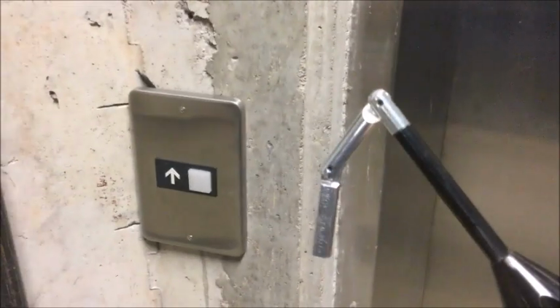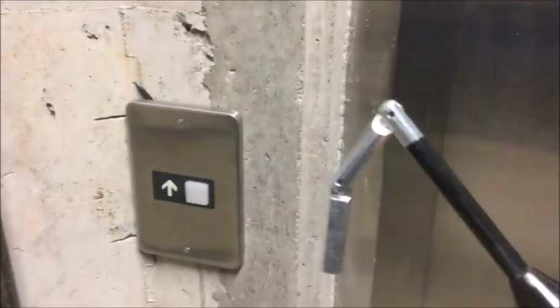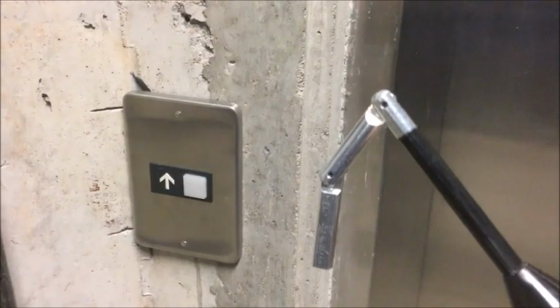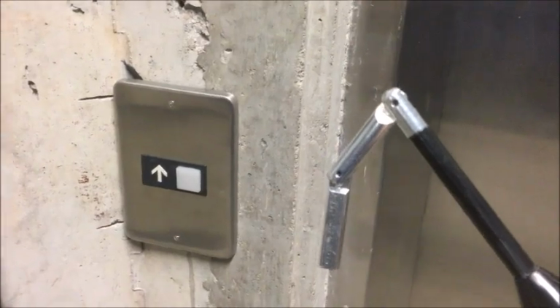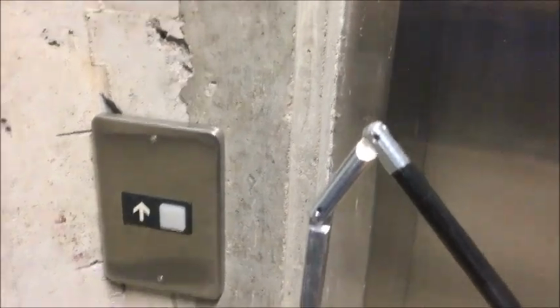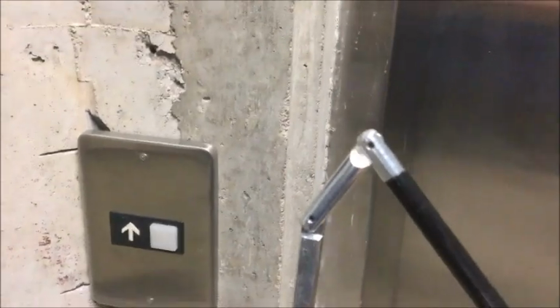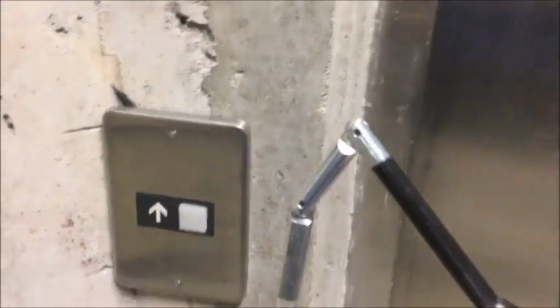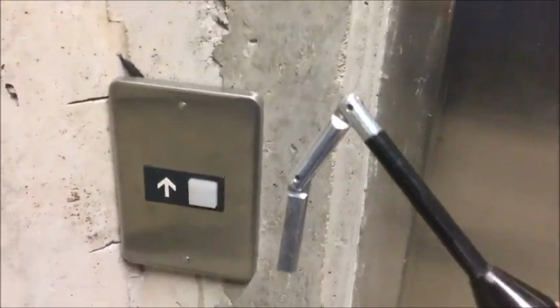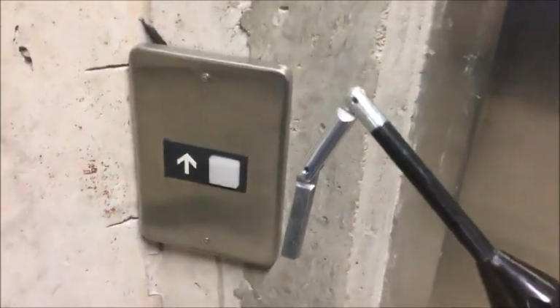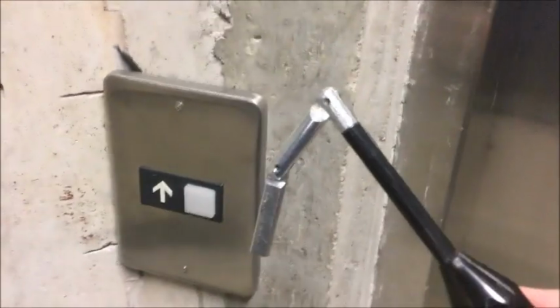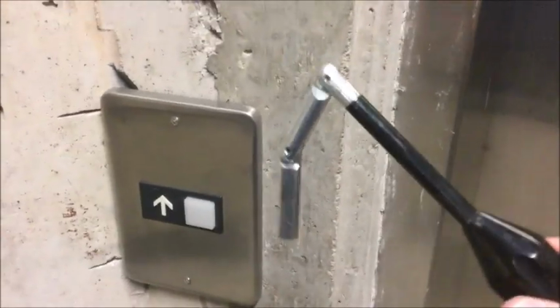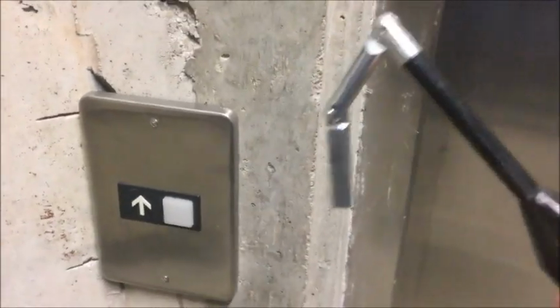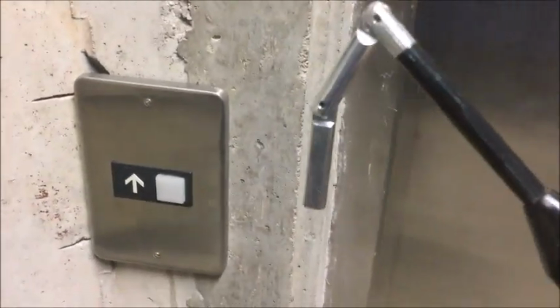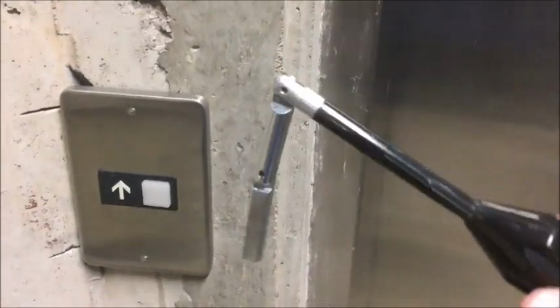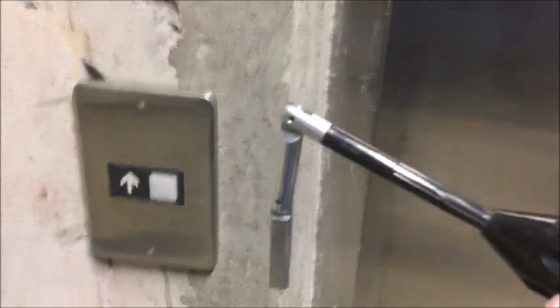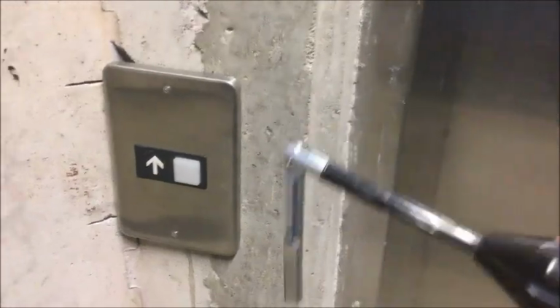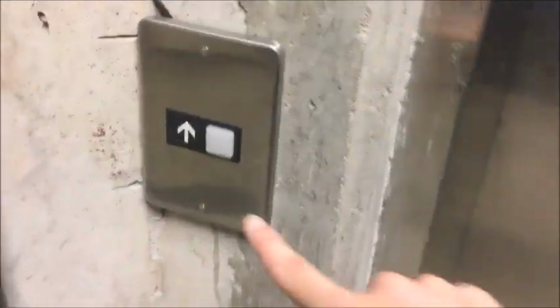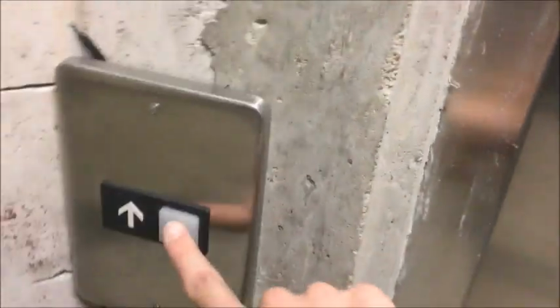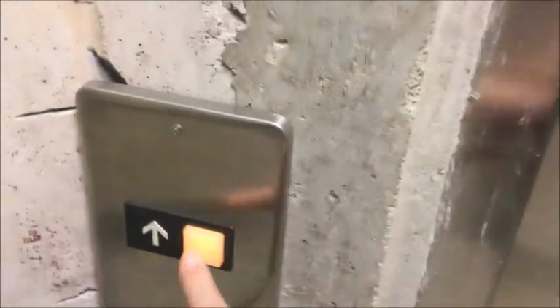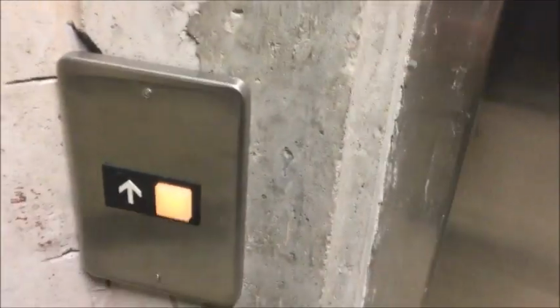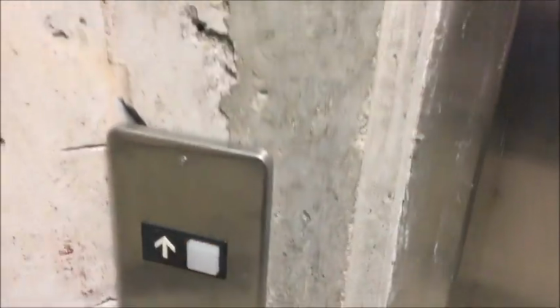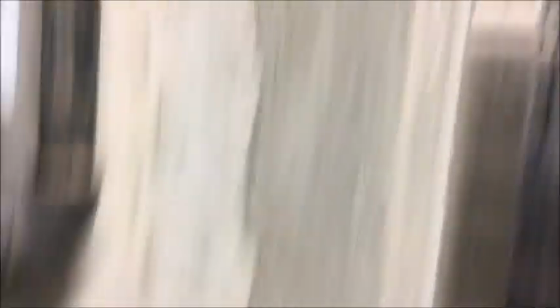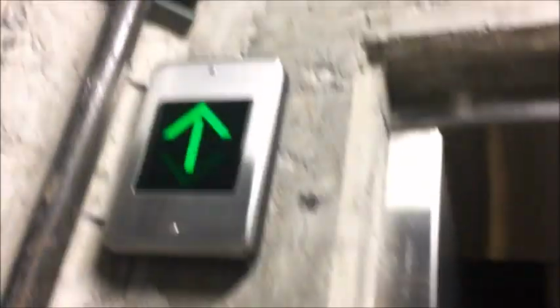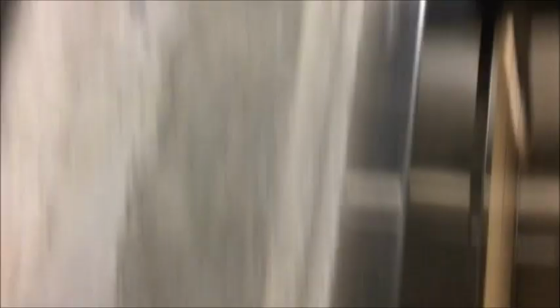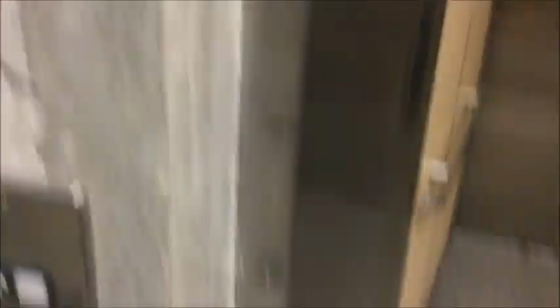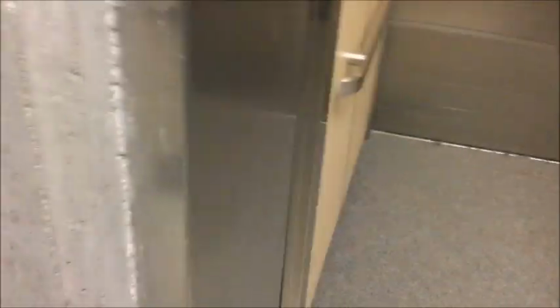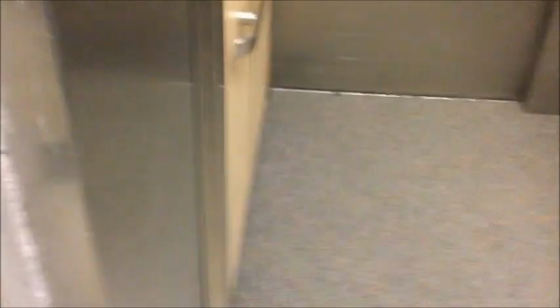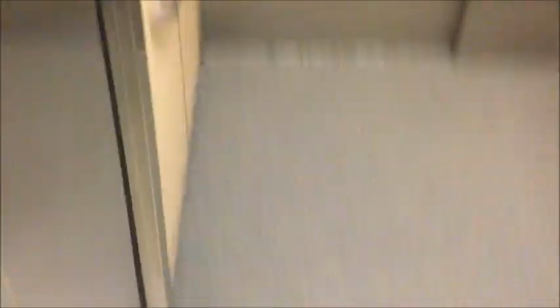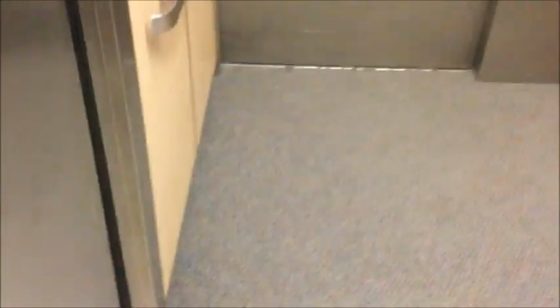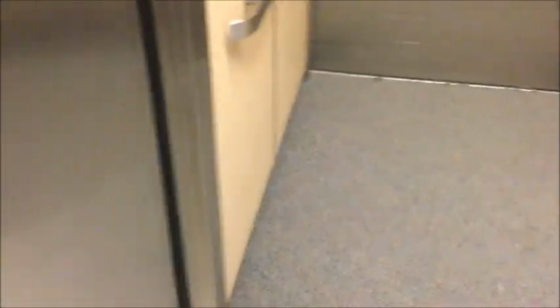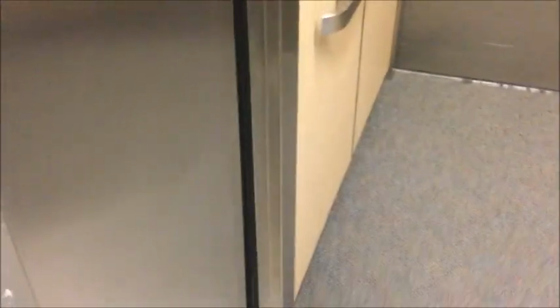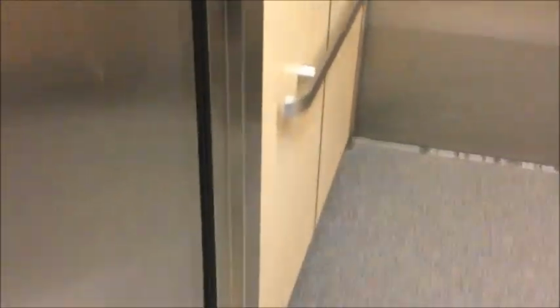Okay guys, this is an elevator drop key. Do not ever use drop keys without permission or ever use these. I'm first going to check to make sure the elevator is here — okay, it is here, so it's on basement. We're not going to send it up yet. Let's take a look at the other side of the door.